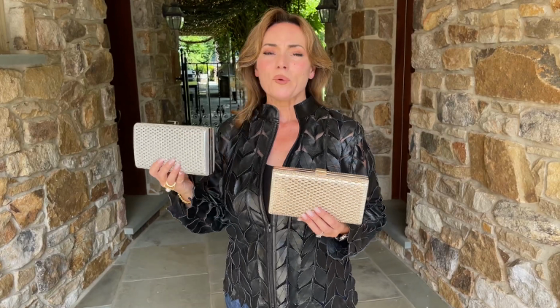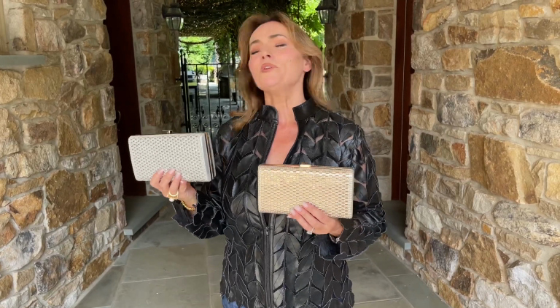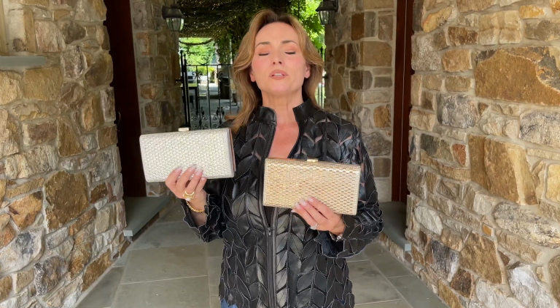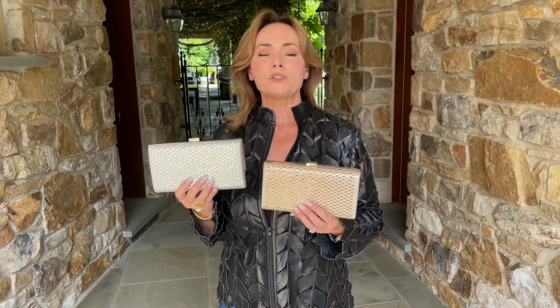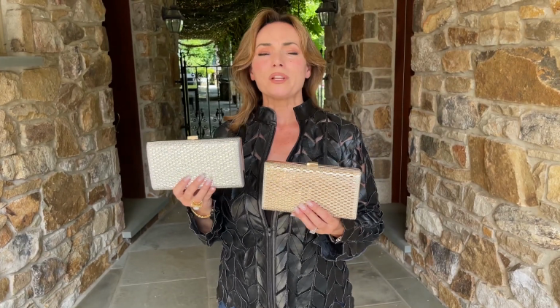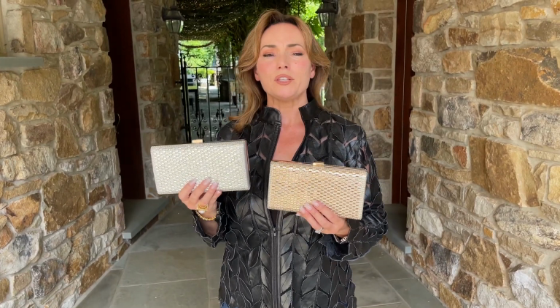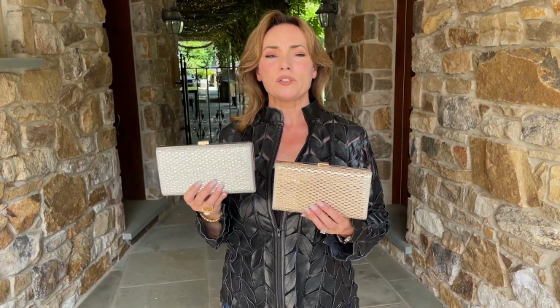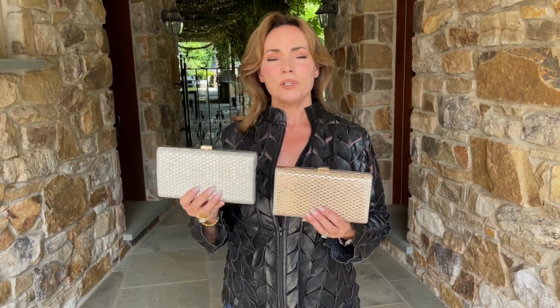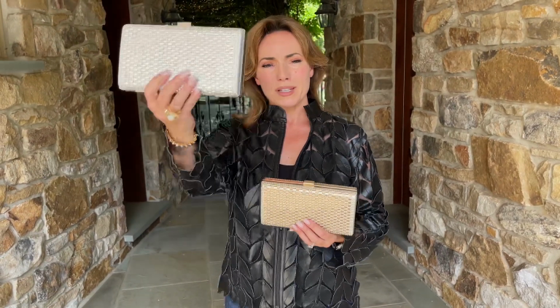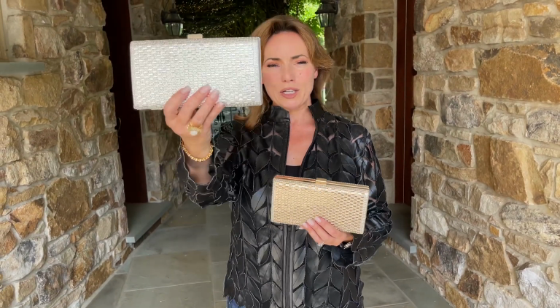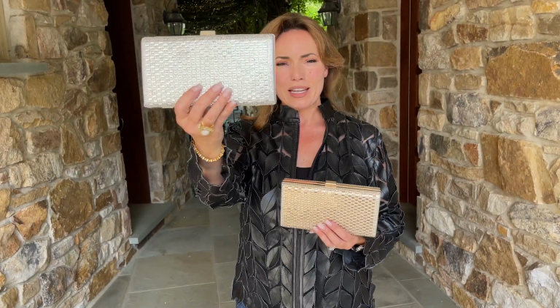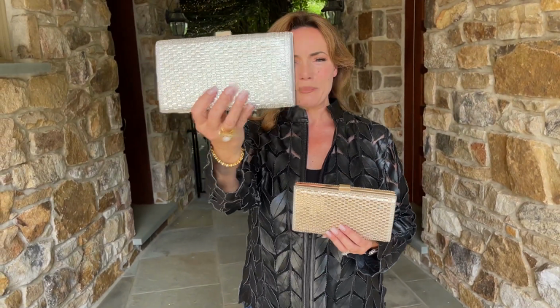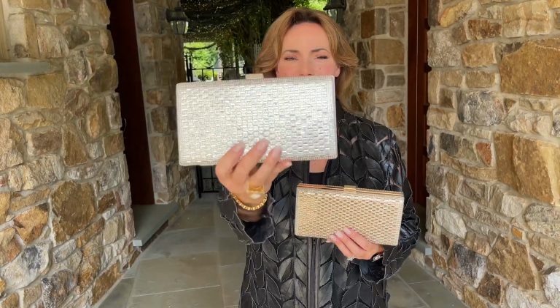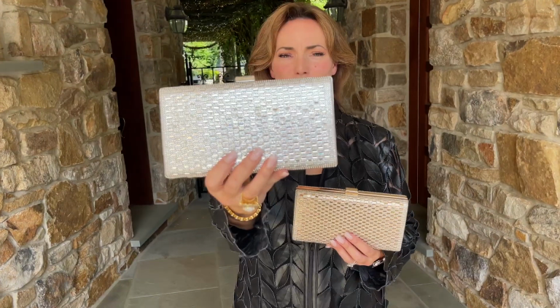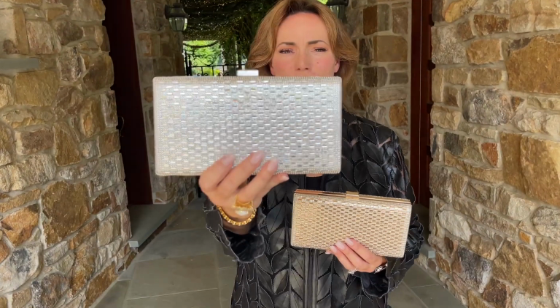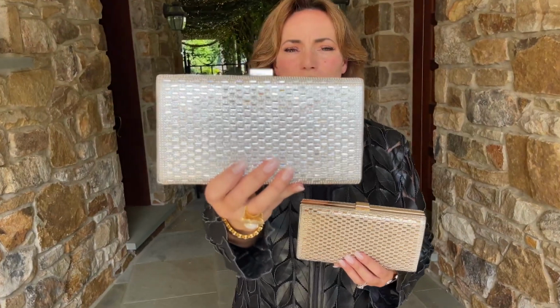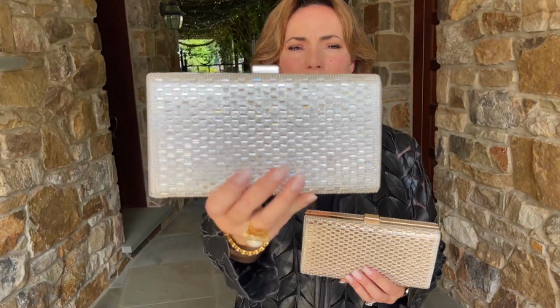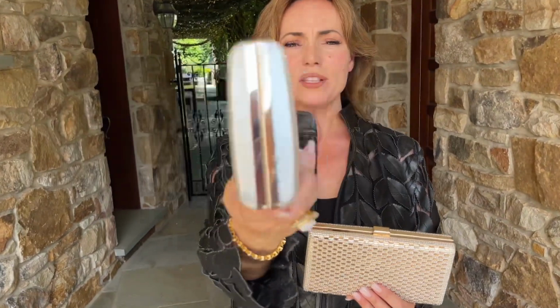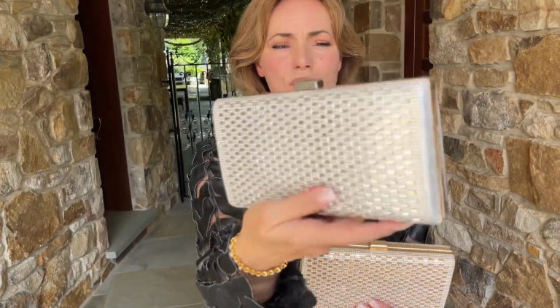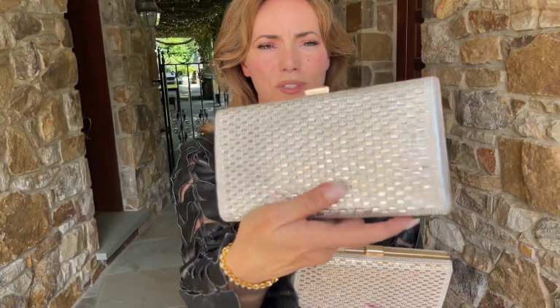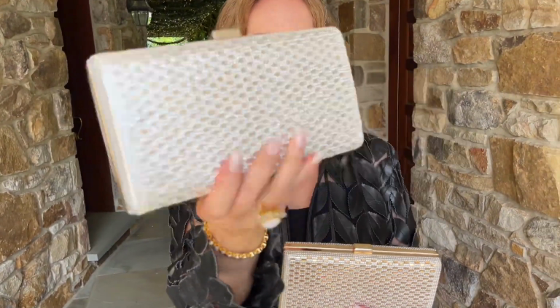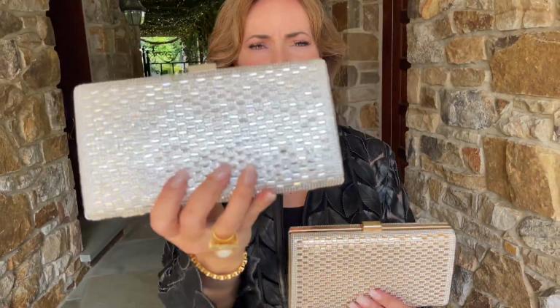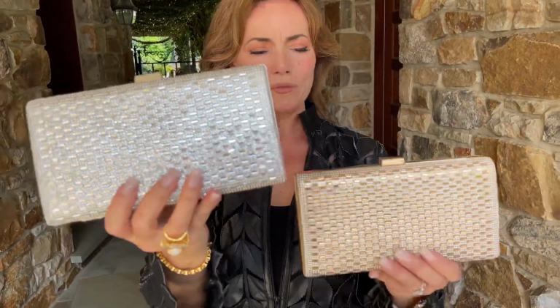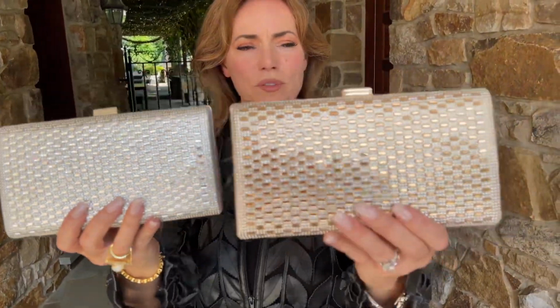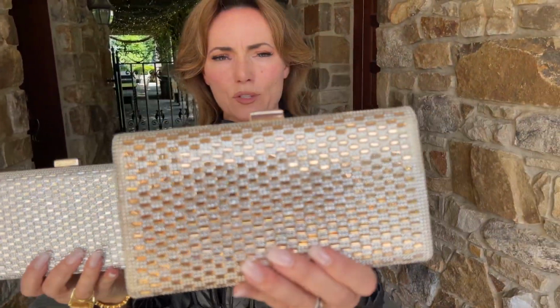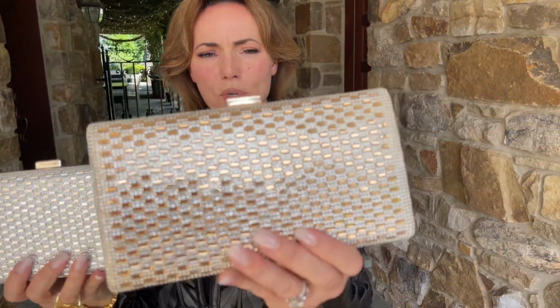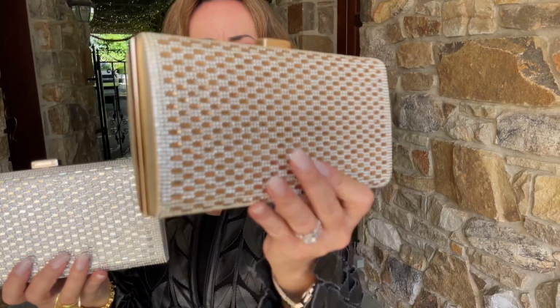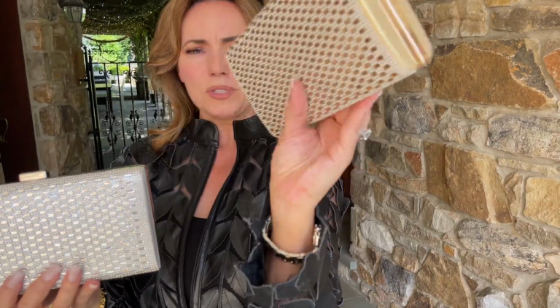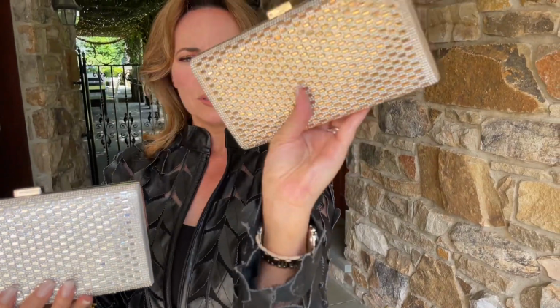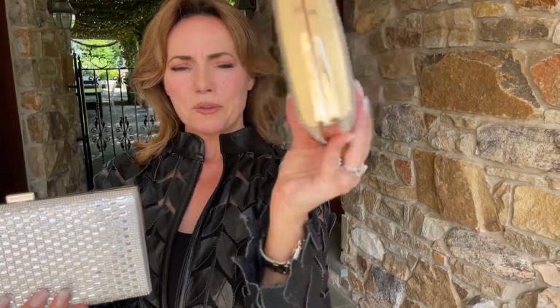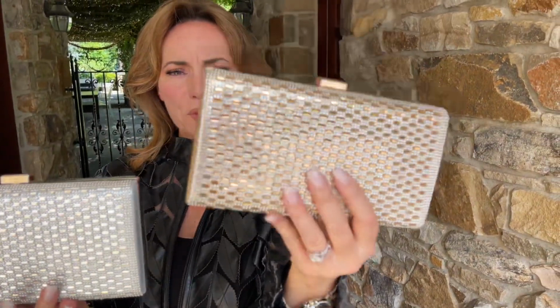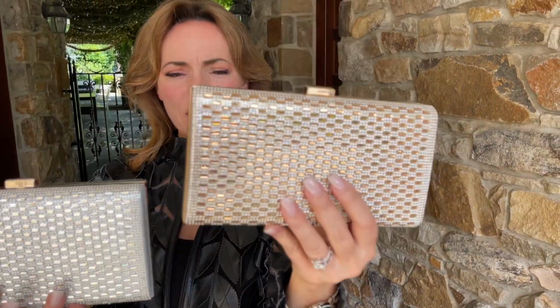Whenever you want to look special, one of the easiest ways to do it is to carry an evening bag. Isn't this gorgeous? We have it in the silver — look how beautiful both sides — or the gold, both sides.